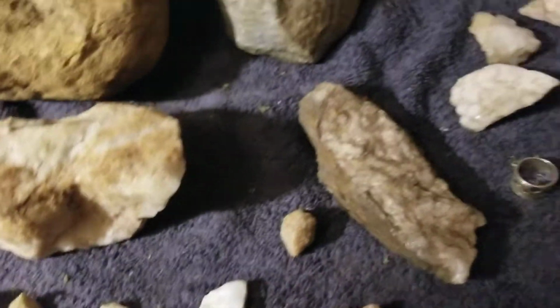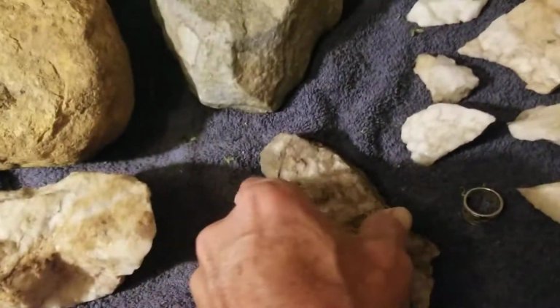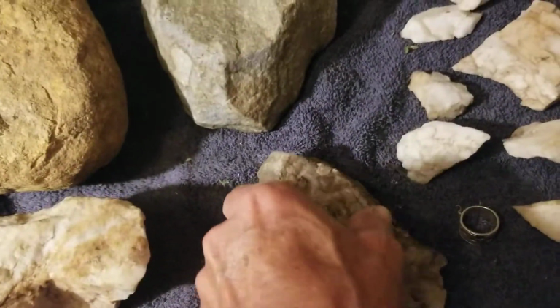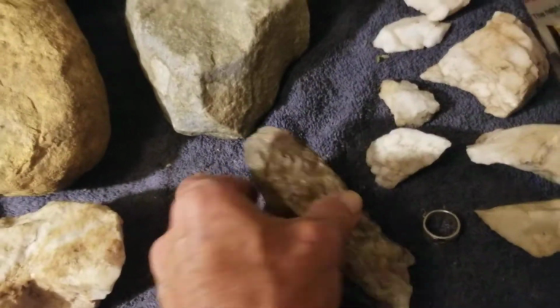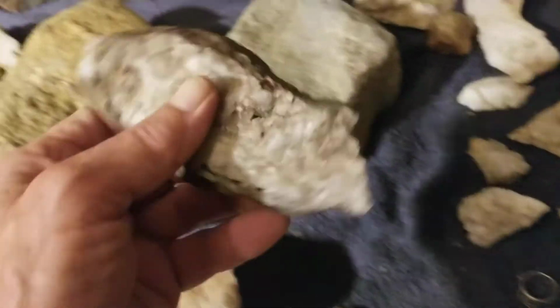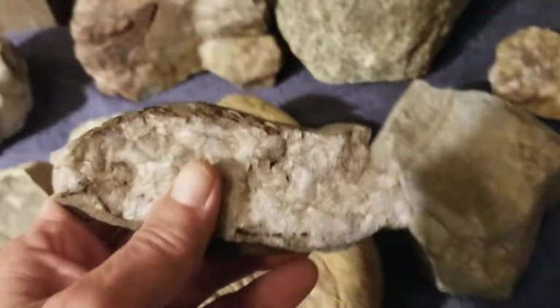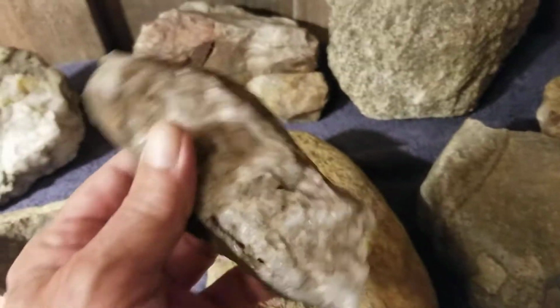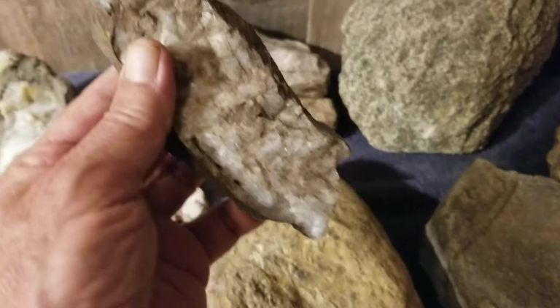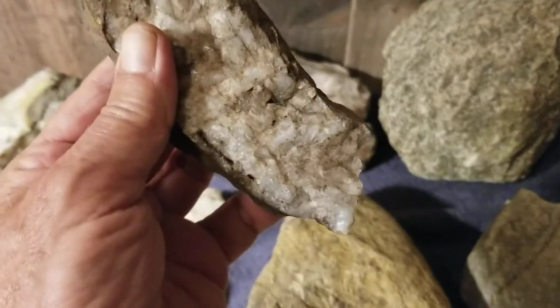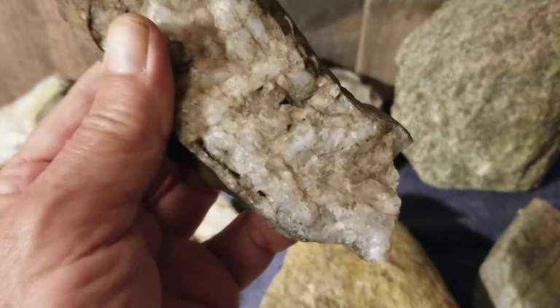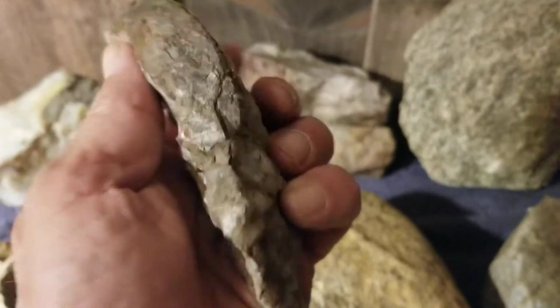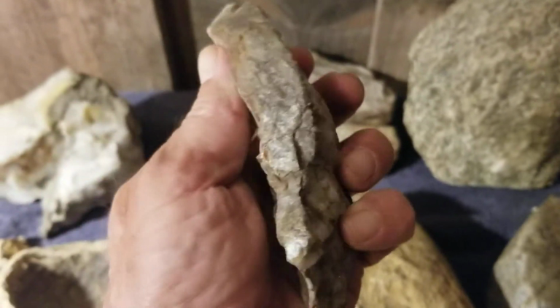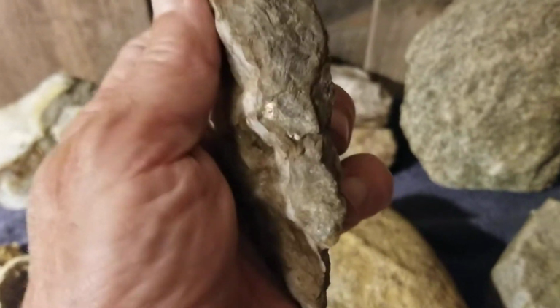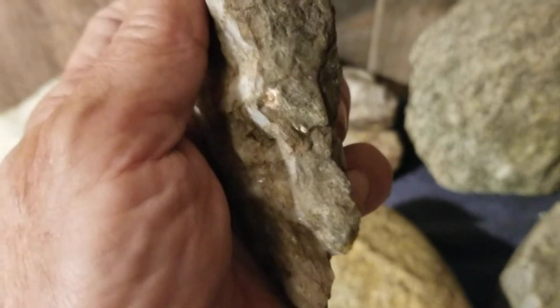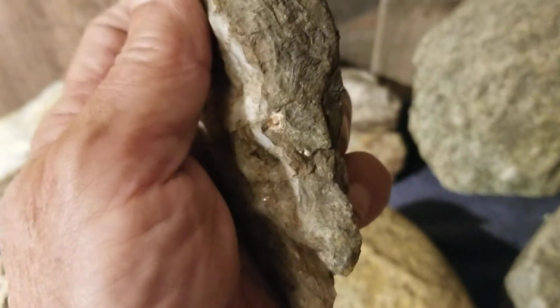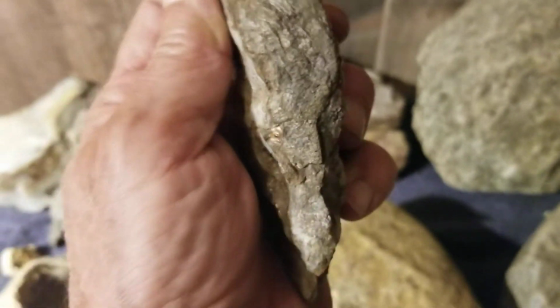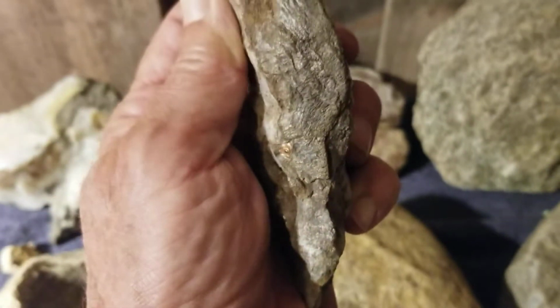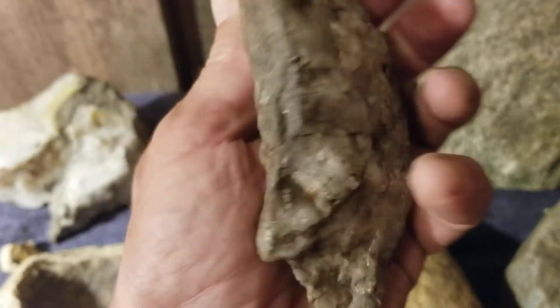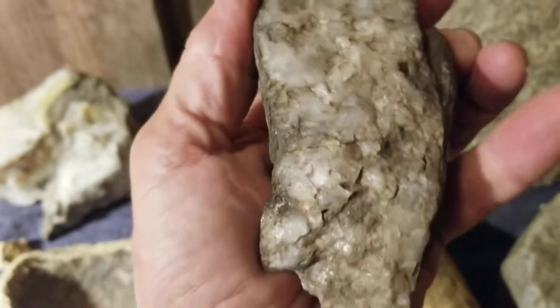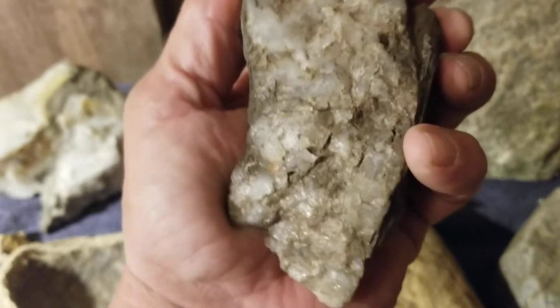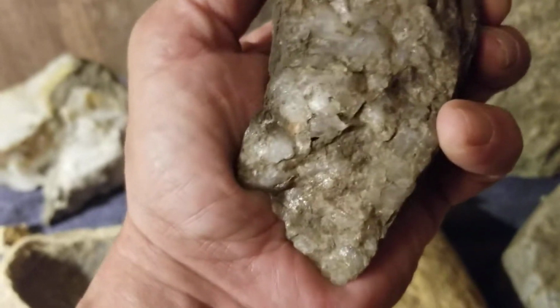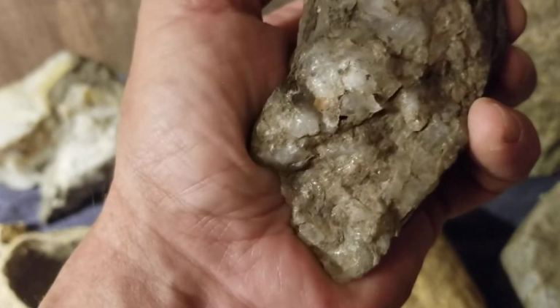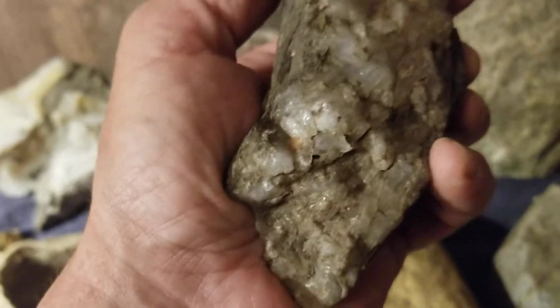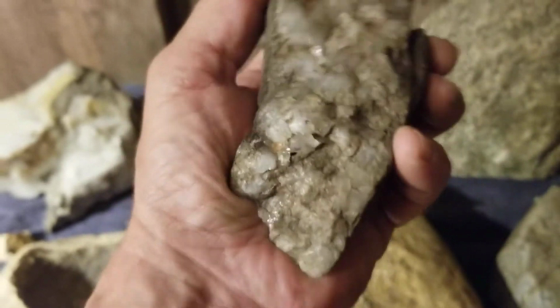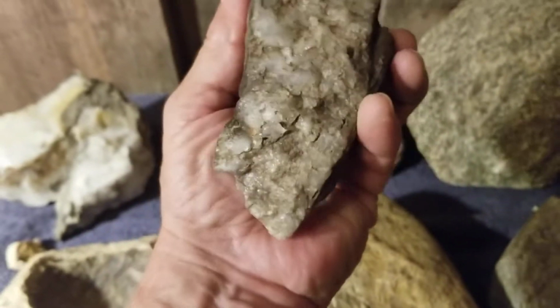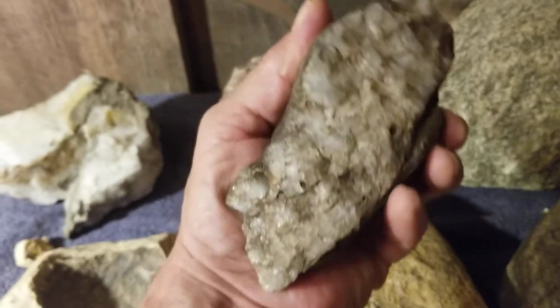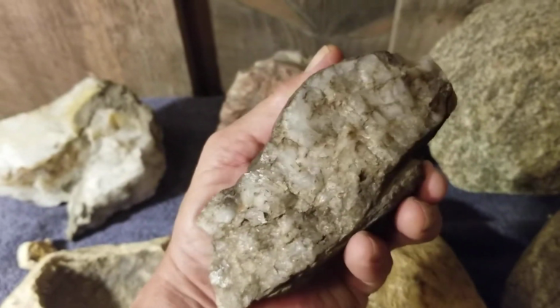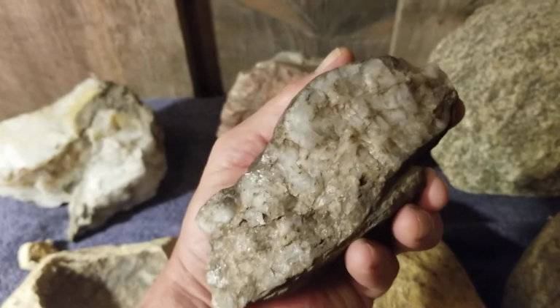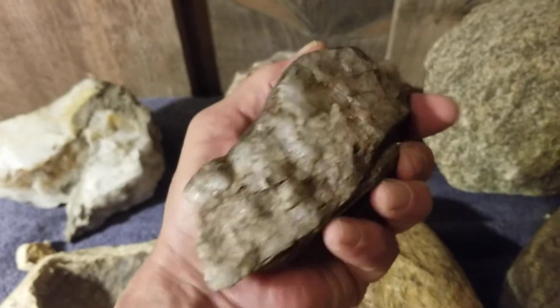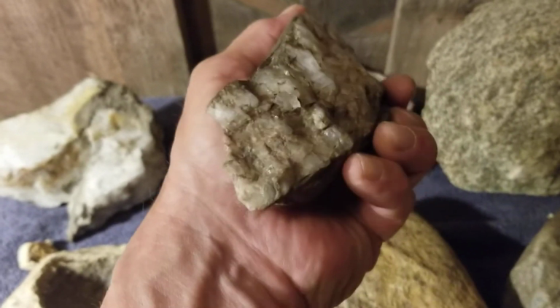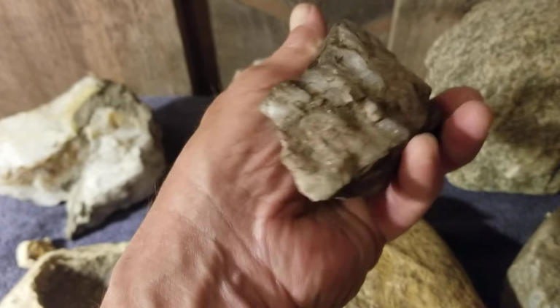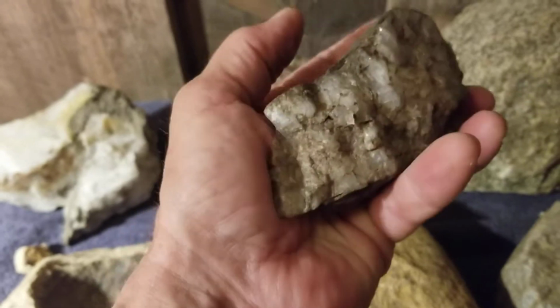This is another knife with the cone-headed figure on it. It's got an inlay eye on it — it's got one on this side also. There's the blade end down here.